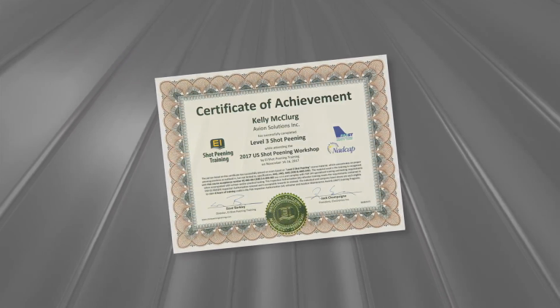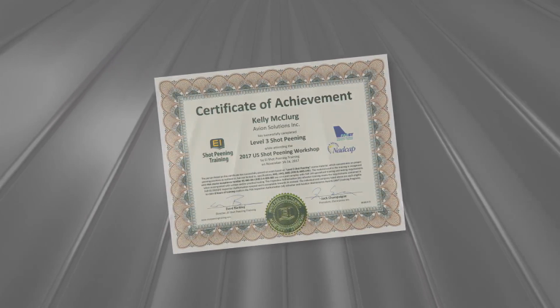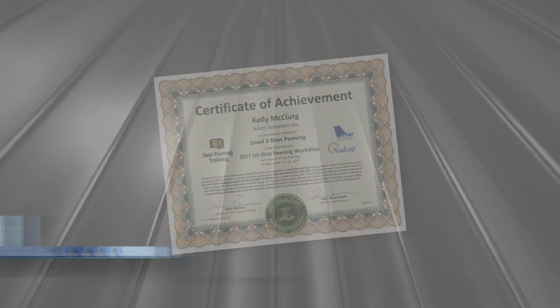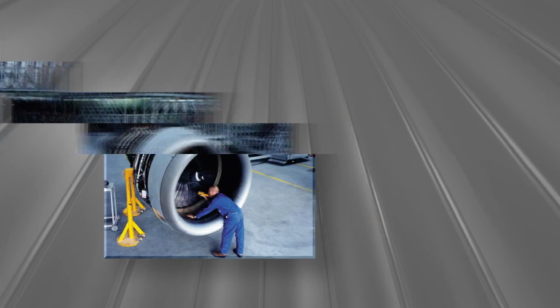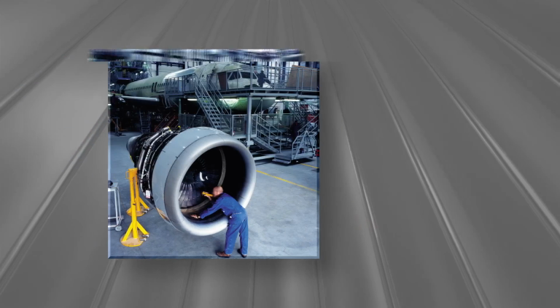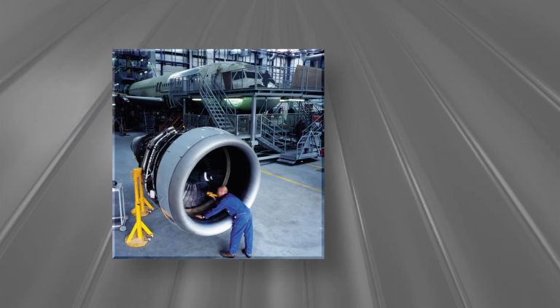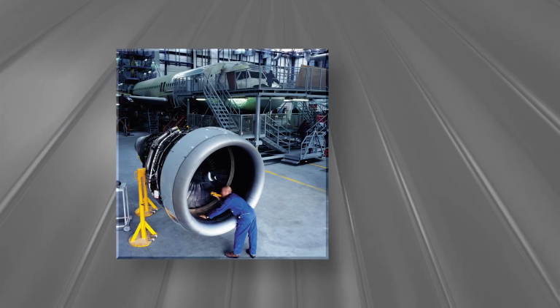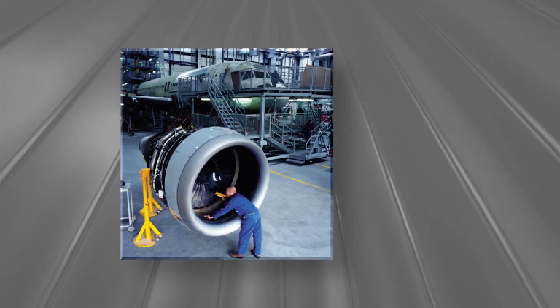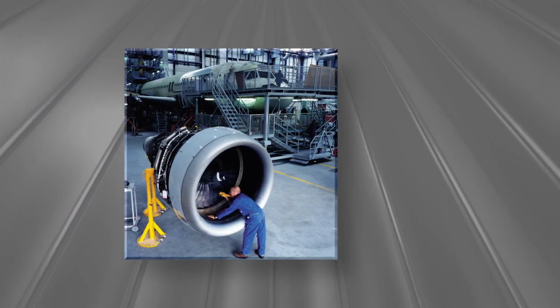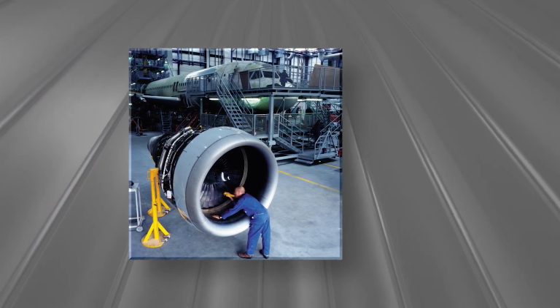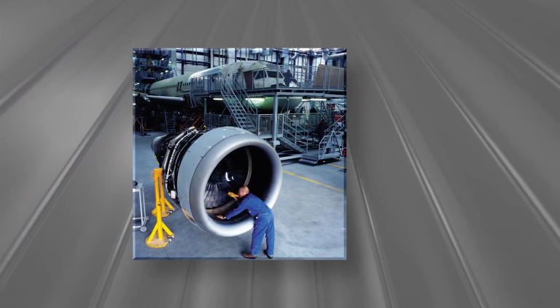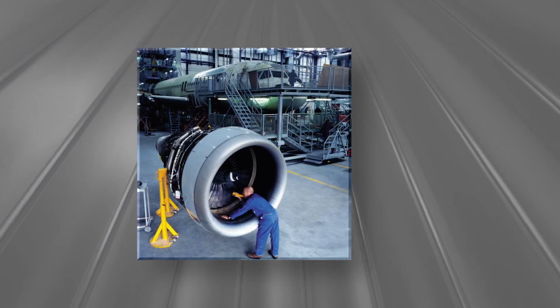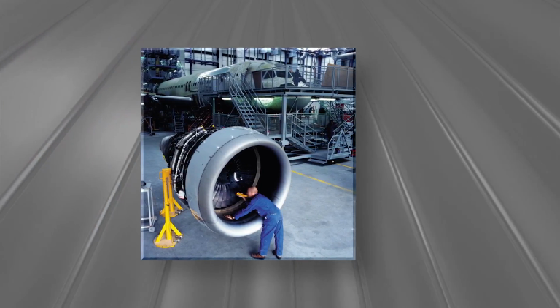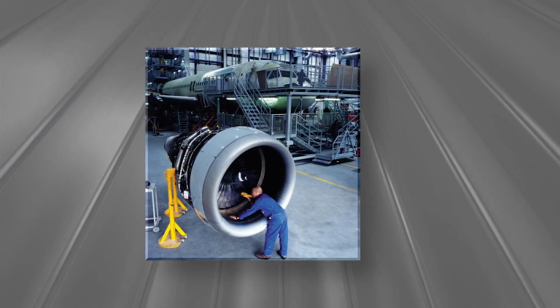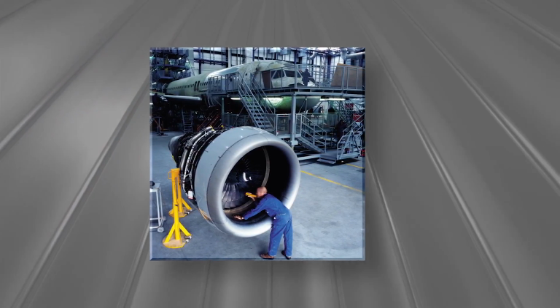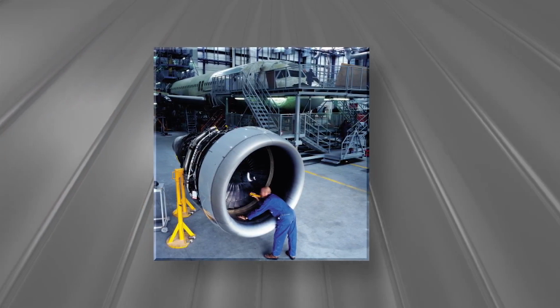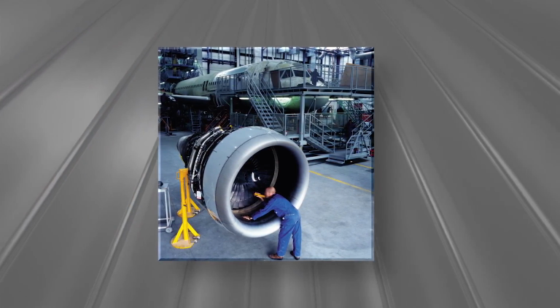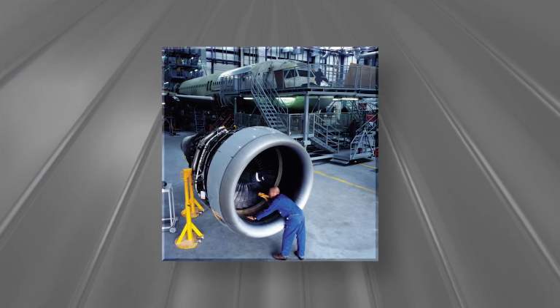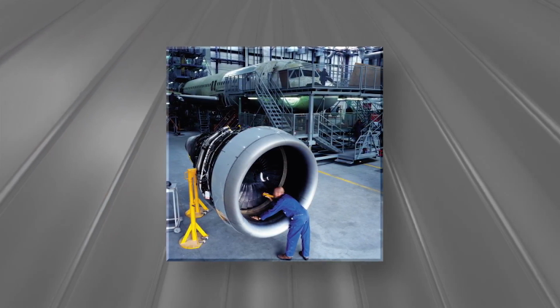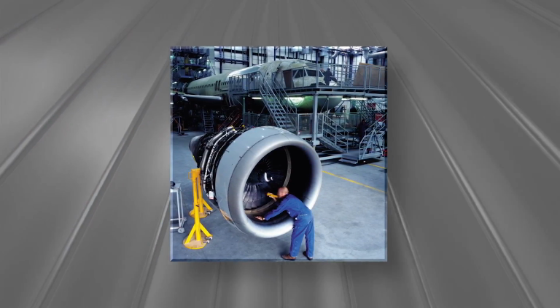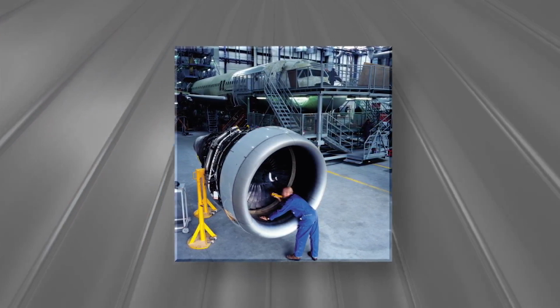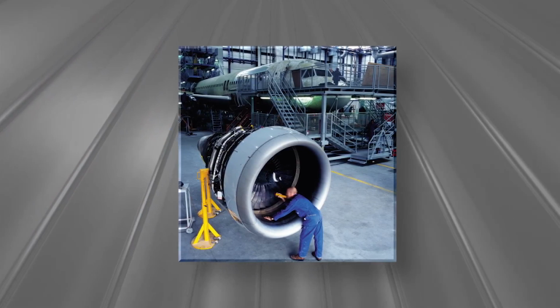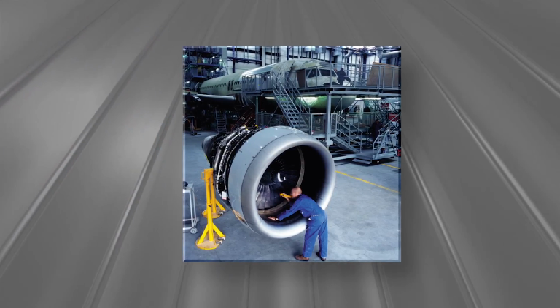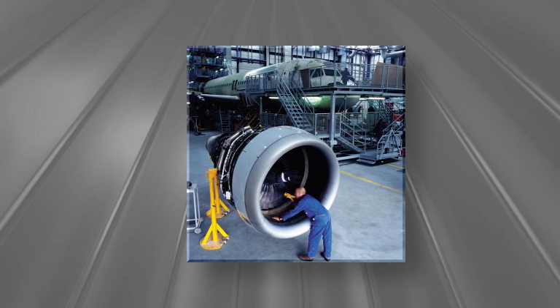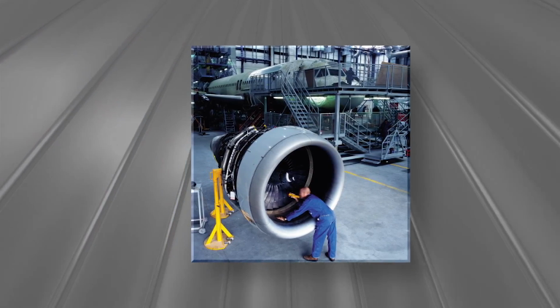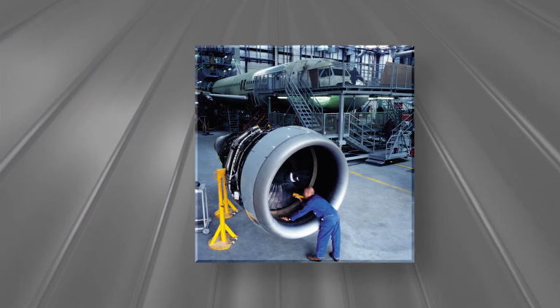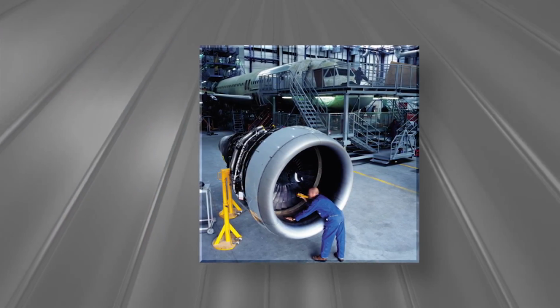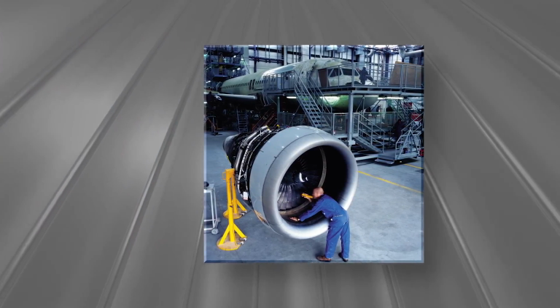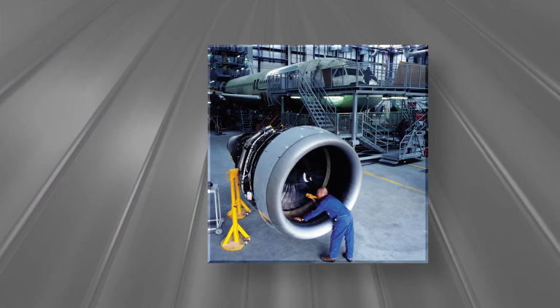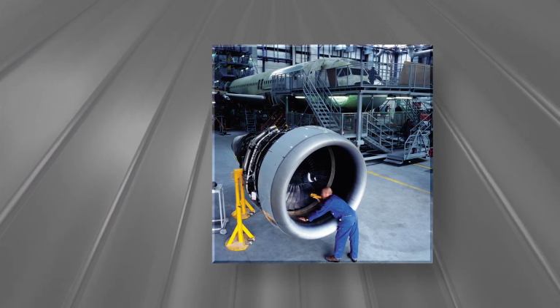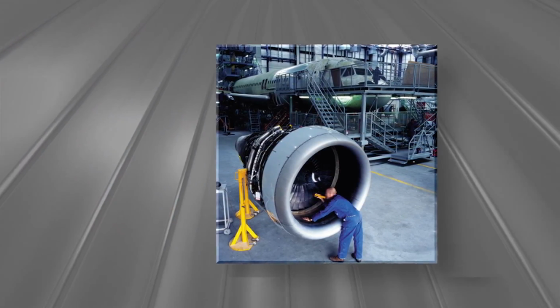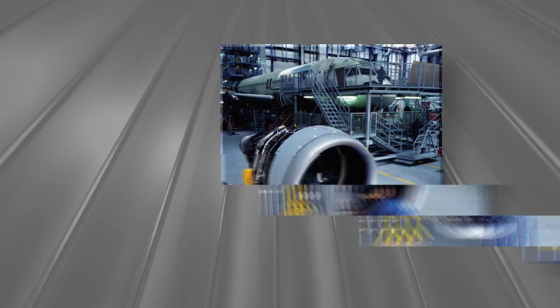FAA auditors, inspectors, and aviation maintenance technicians can earn FAA training credits by taking these classes and passing a related exam.